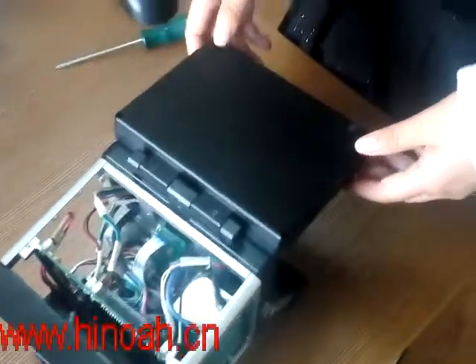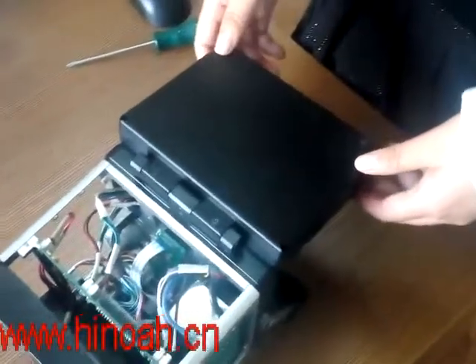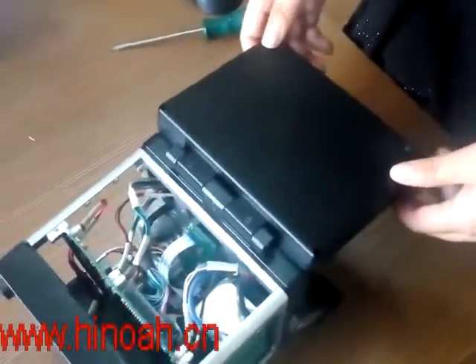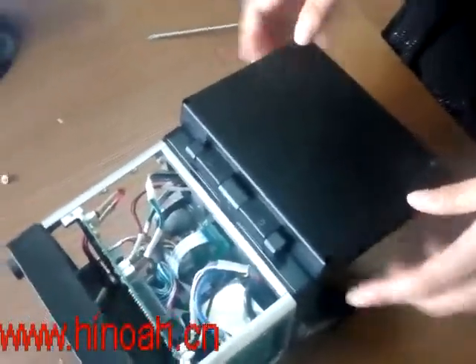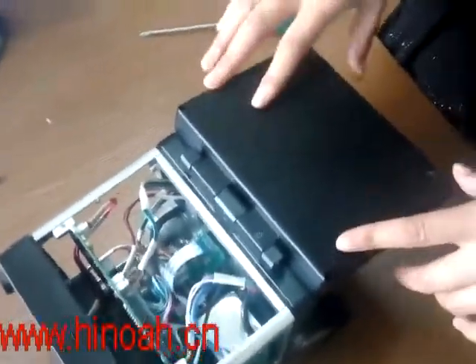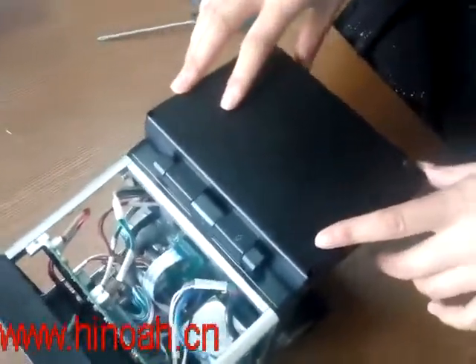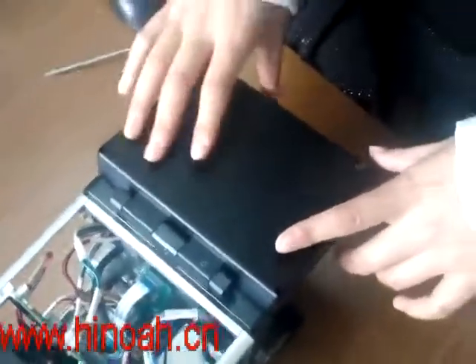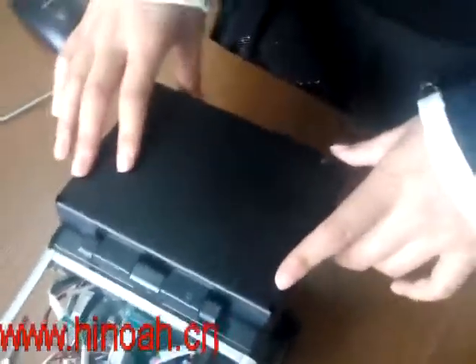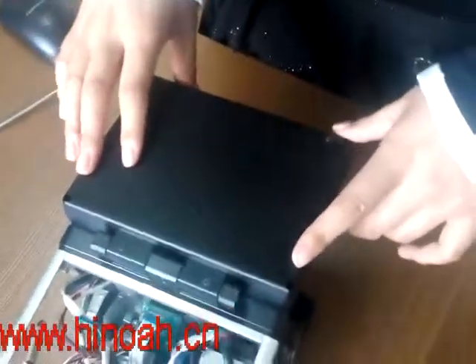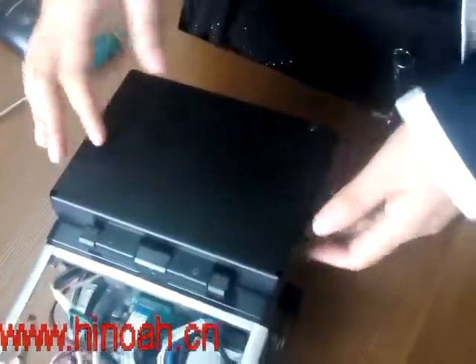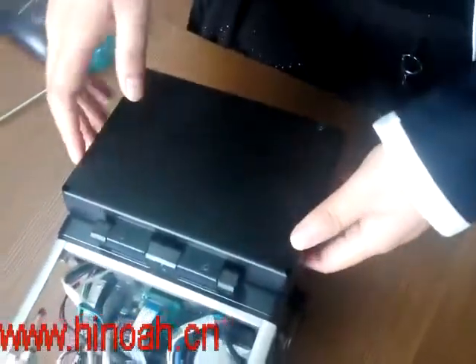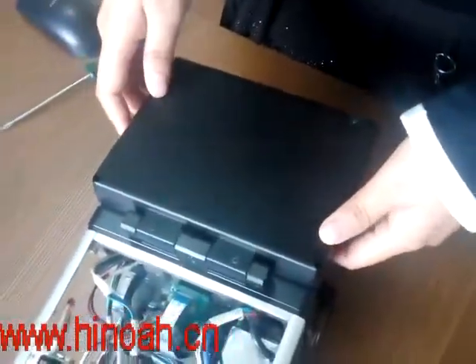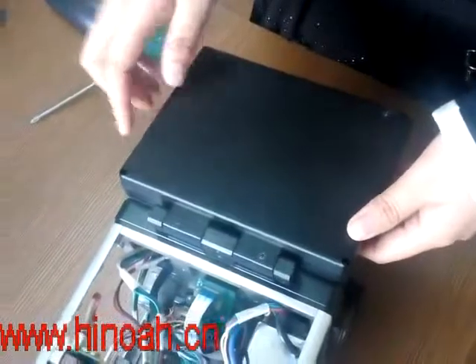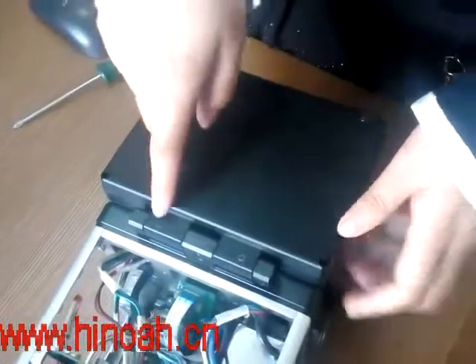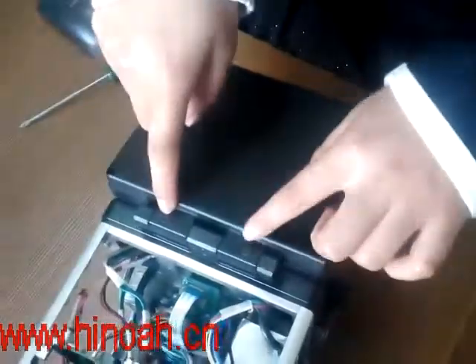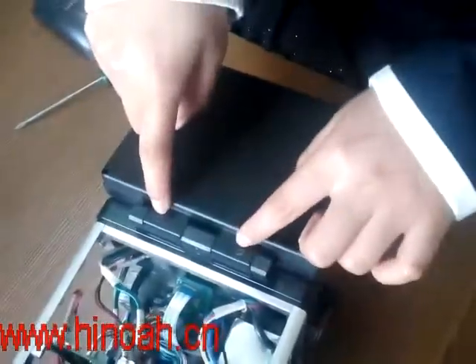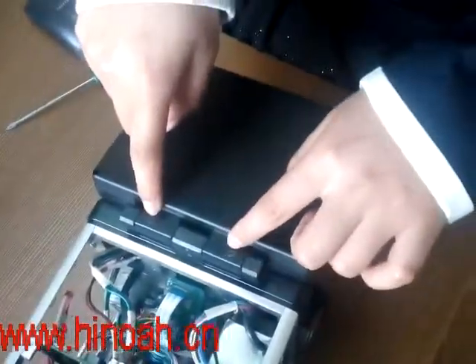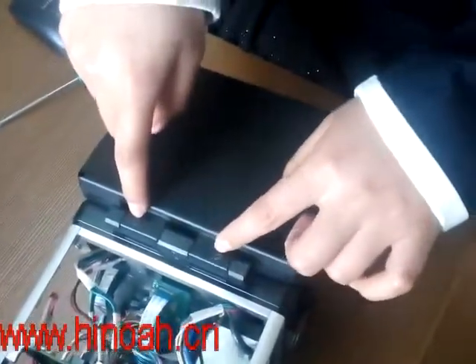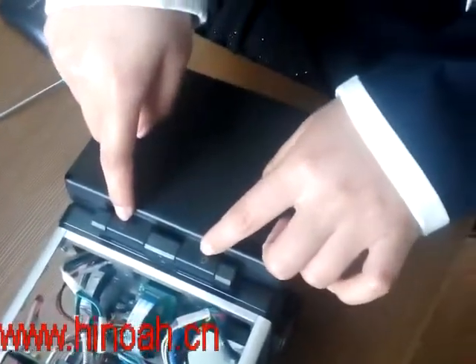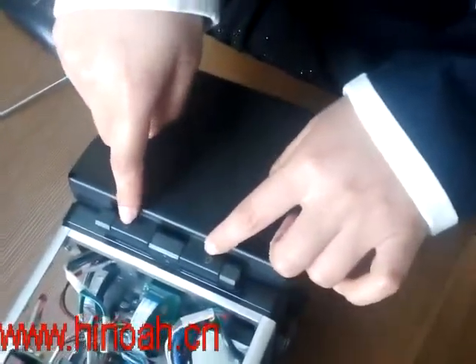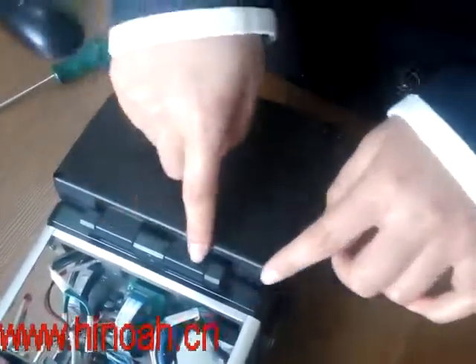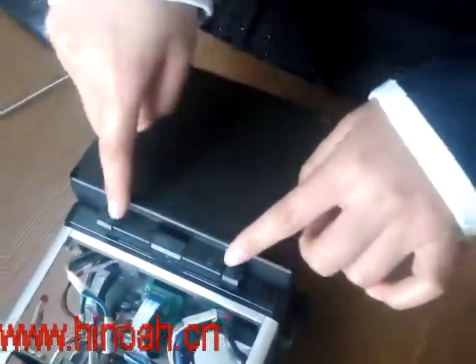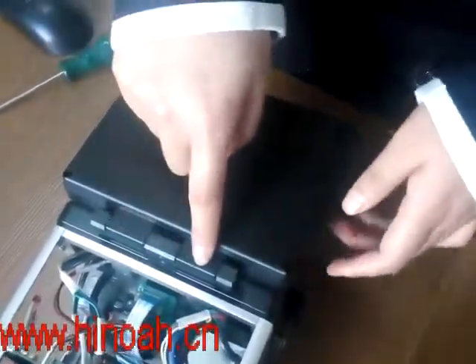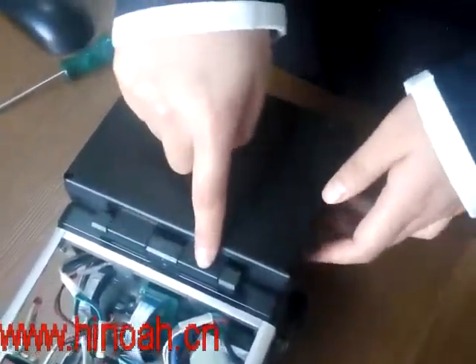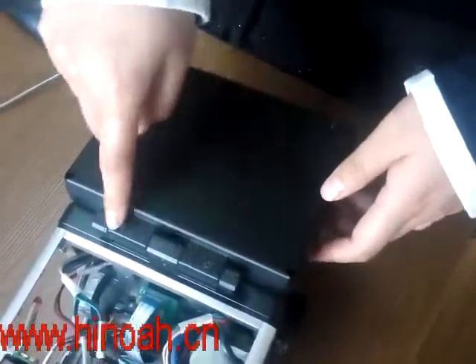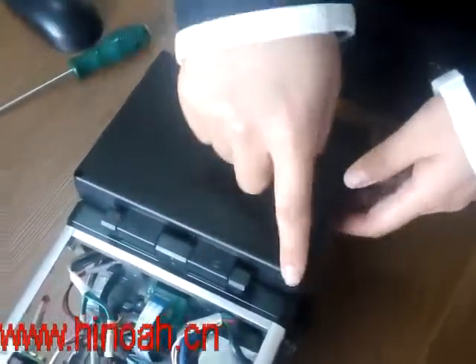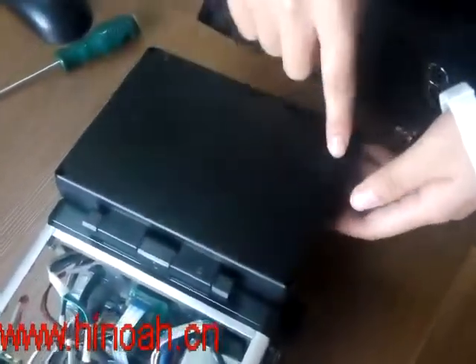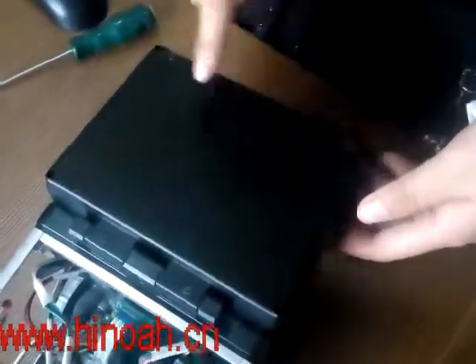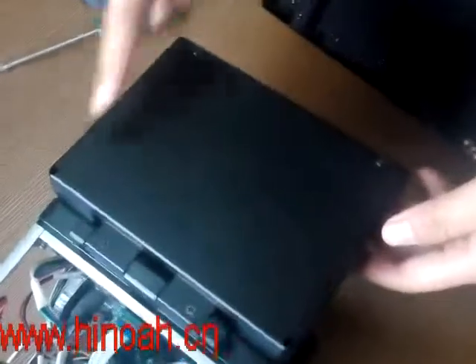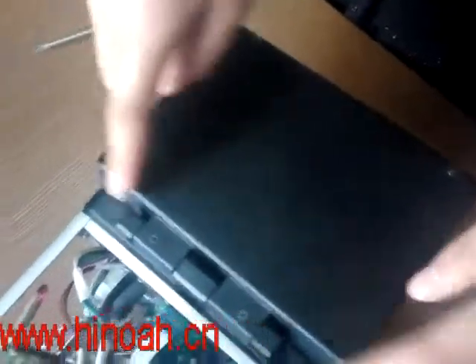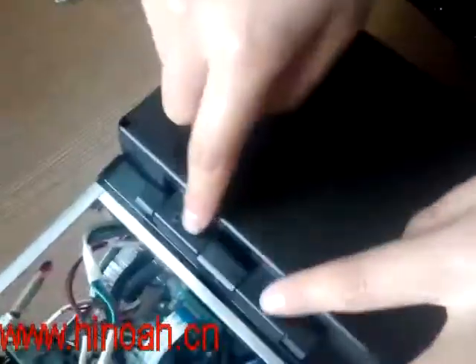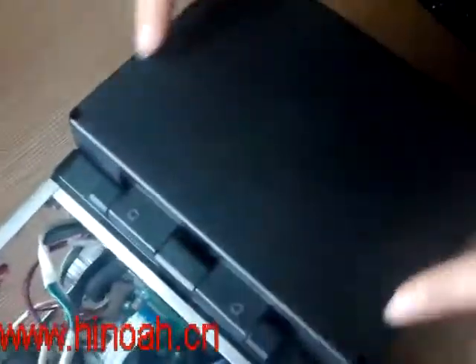If you need to change a new screen, first of all we need to untie the screws — one, two, three, four, five, six. Six screws in total.